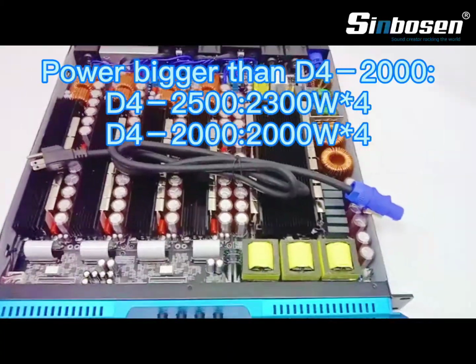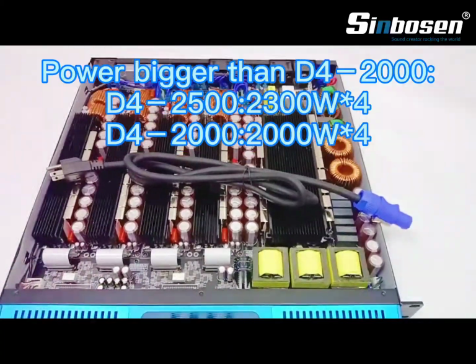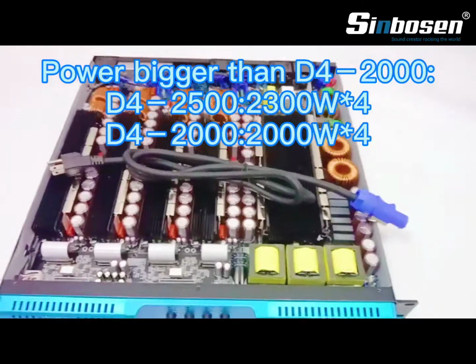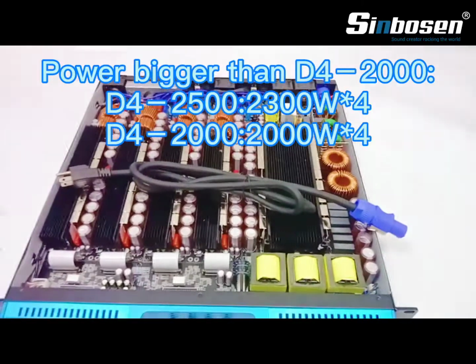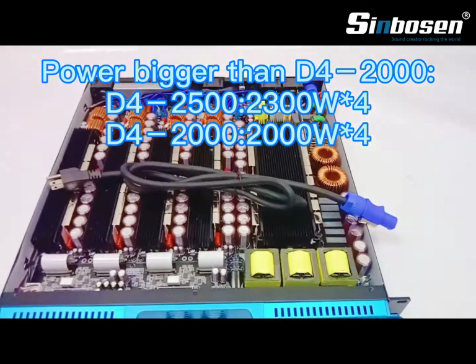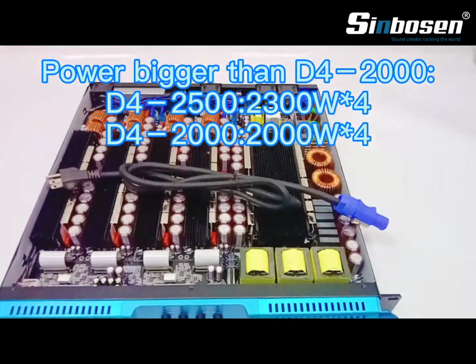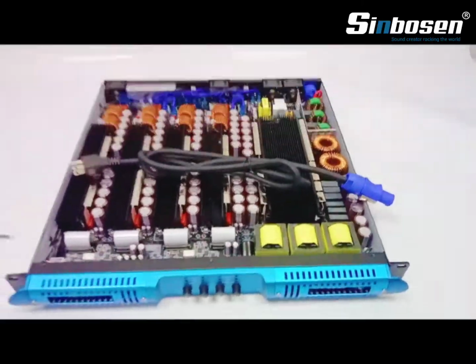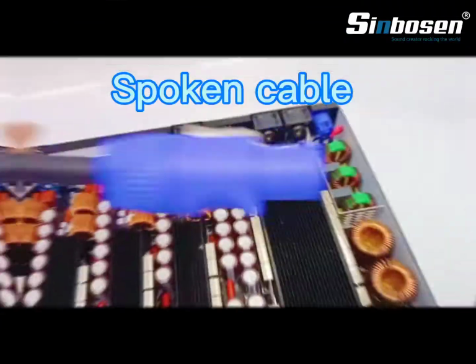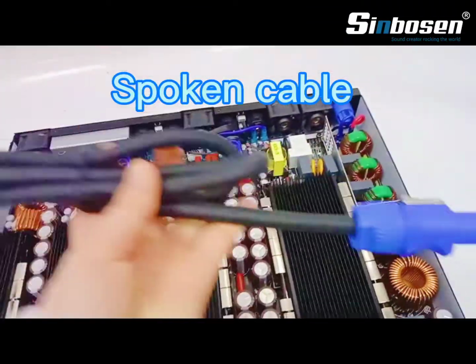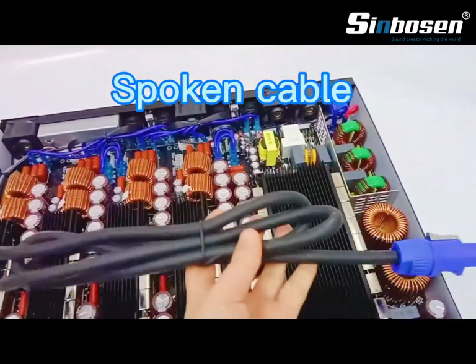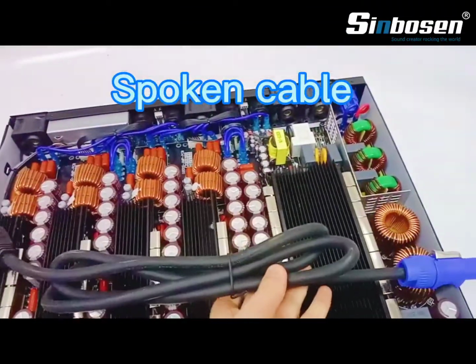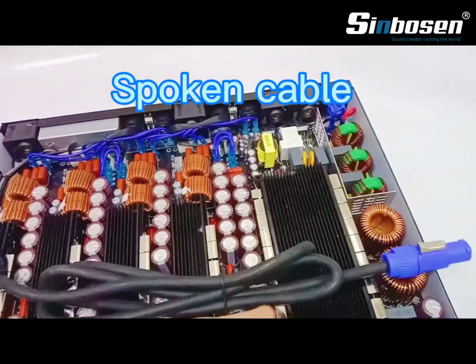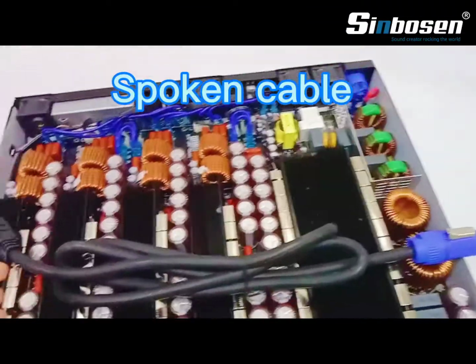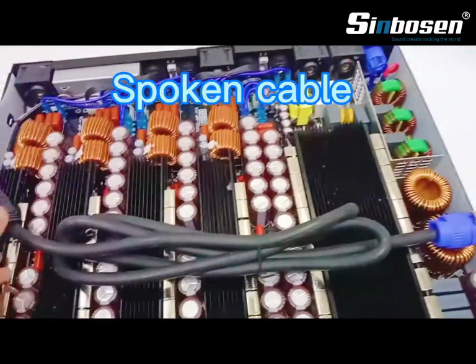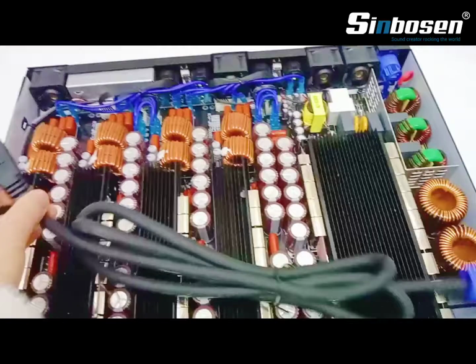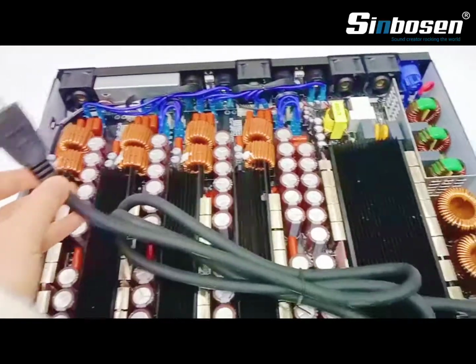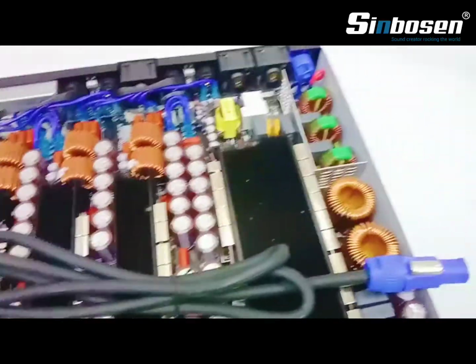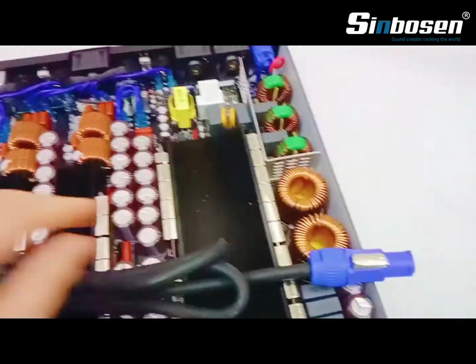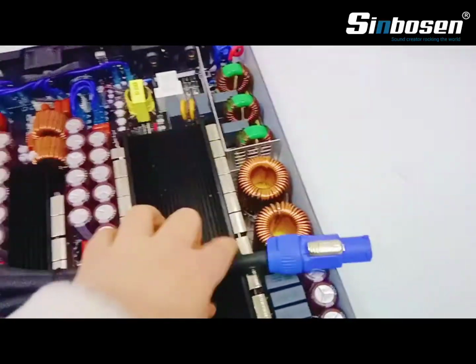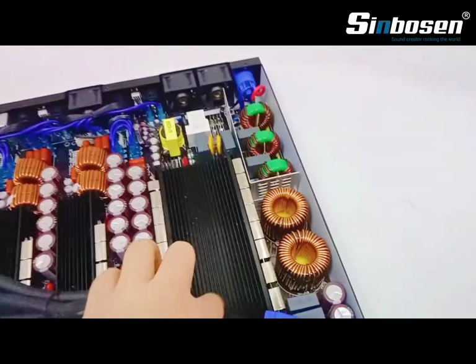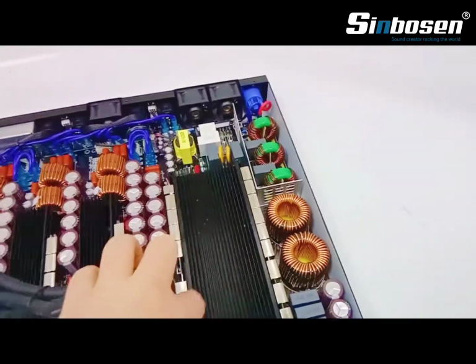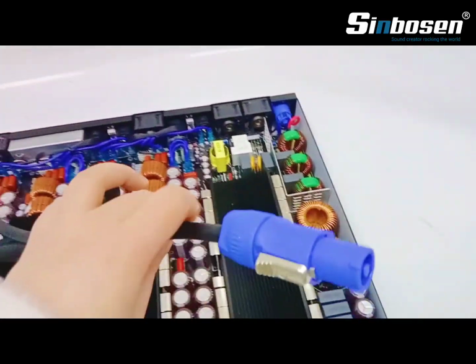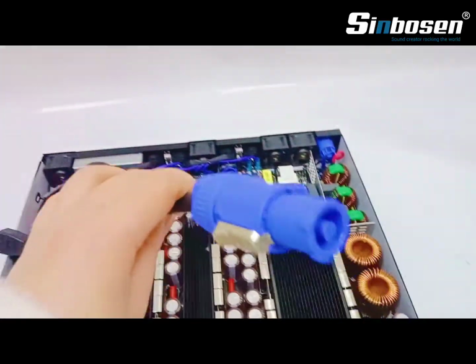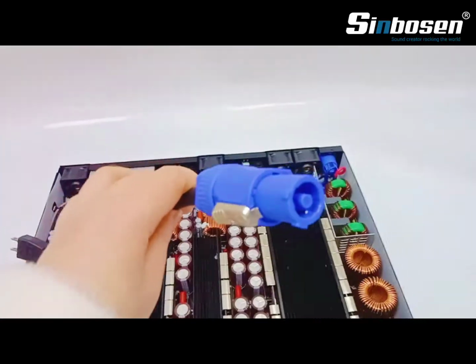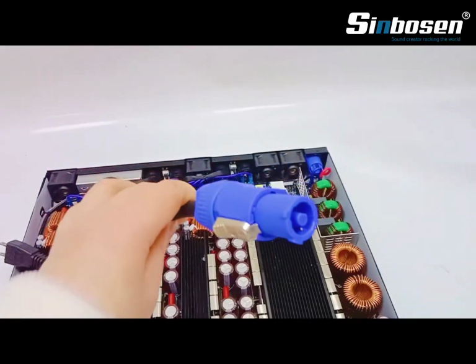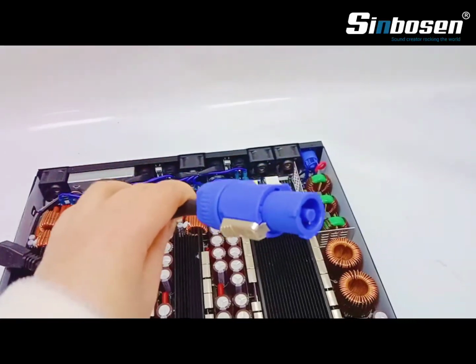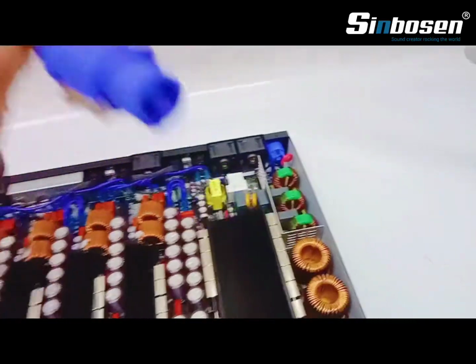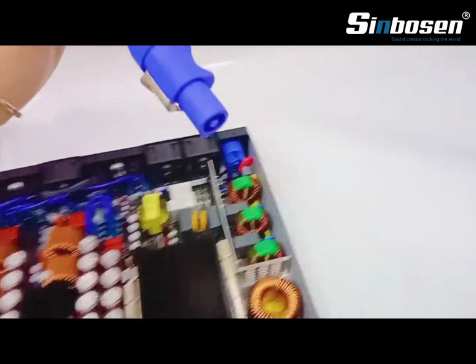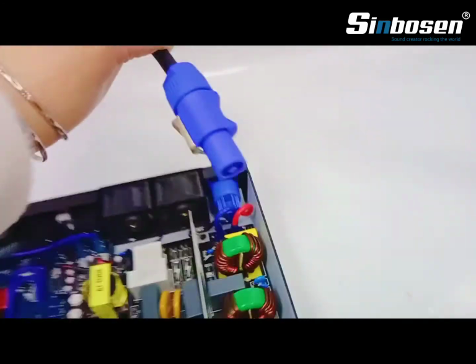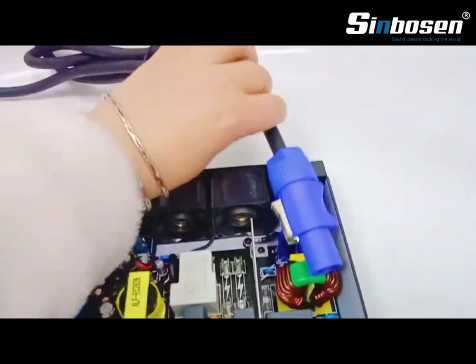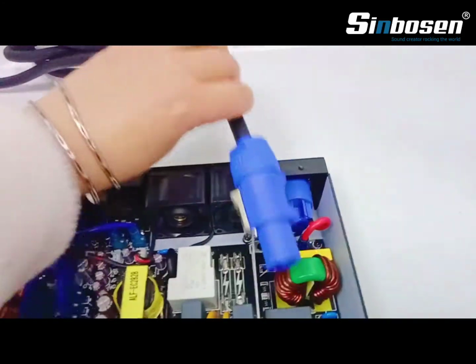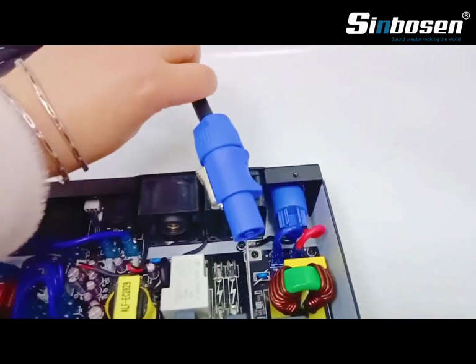Another difference is the power. A good update for this digital amplifier — we changed the cable to Speakon. You can see, you can connect it here.